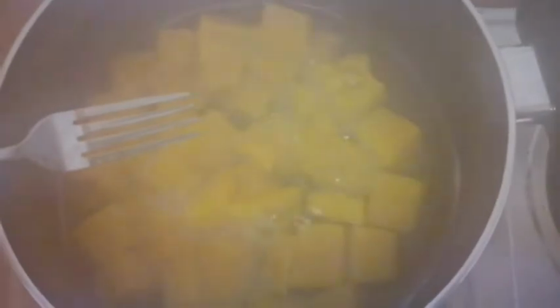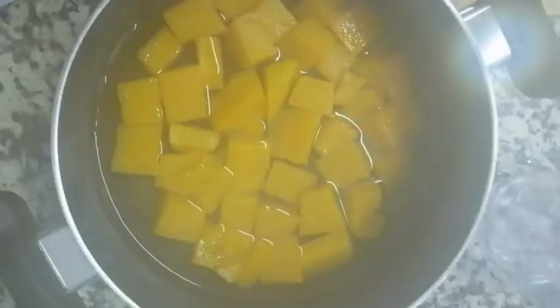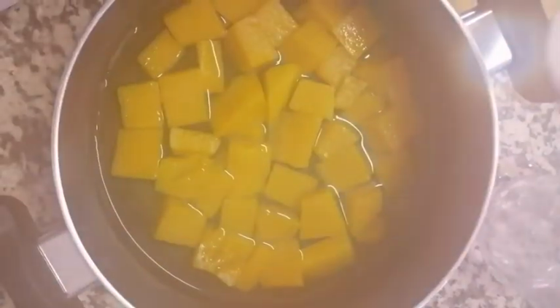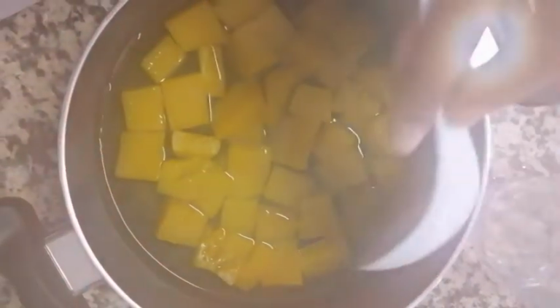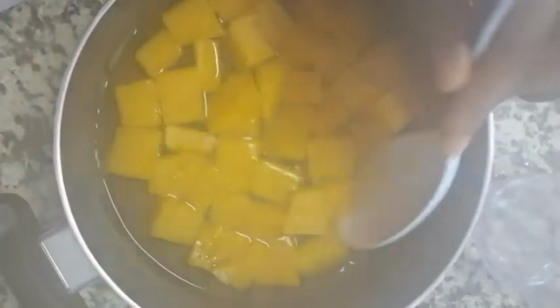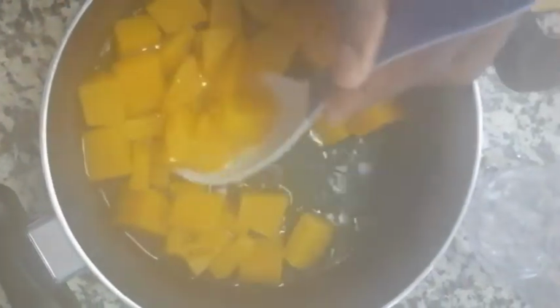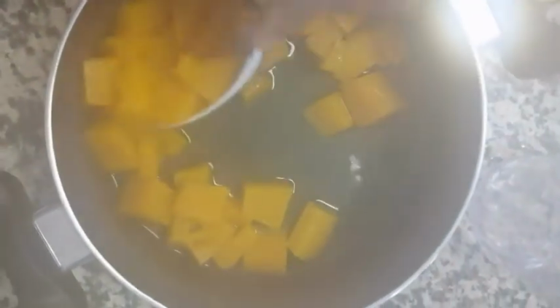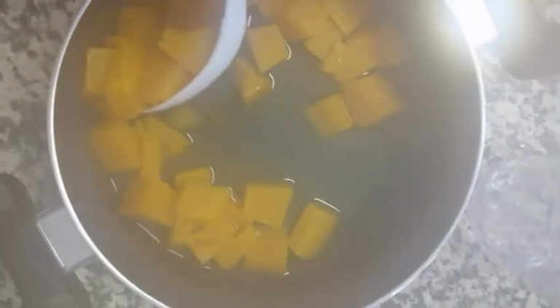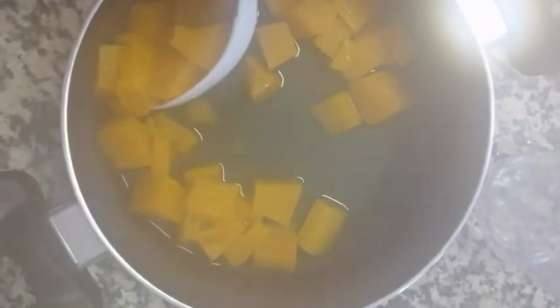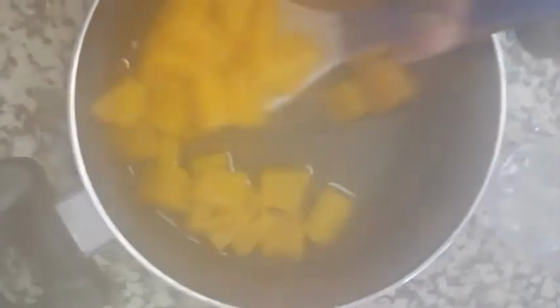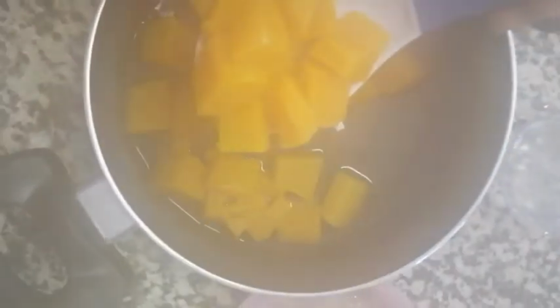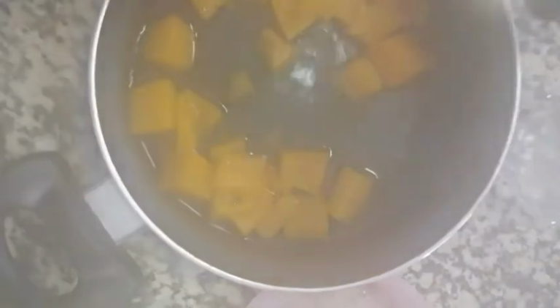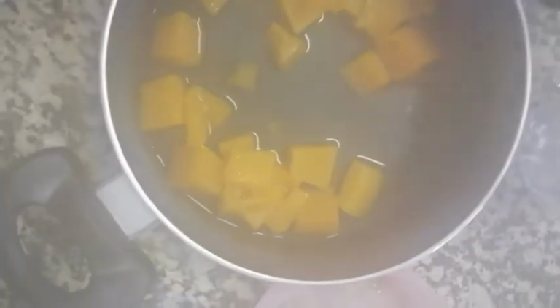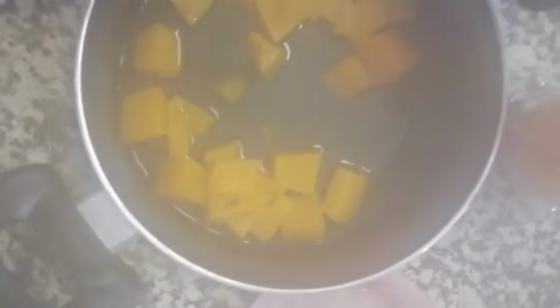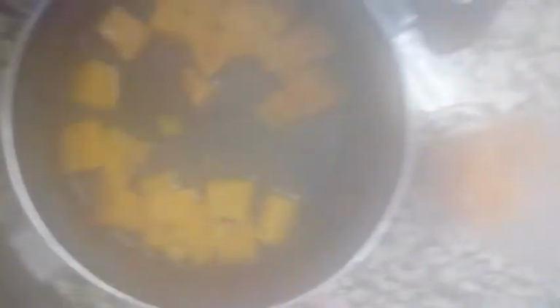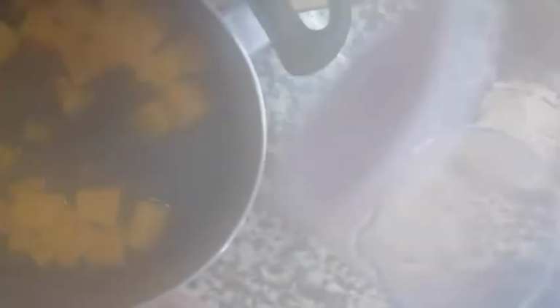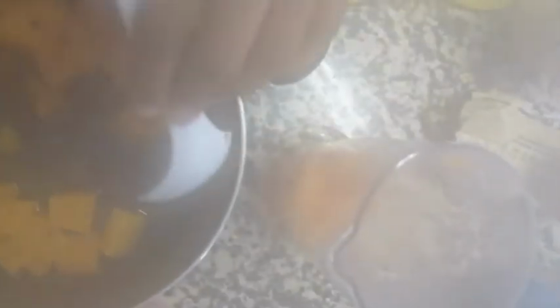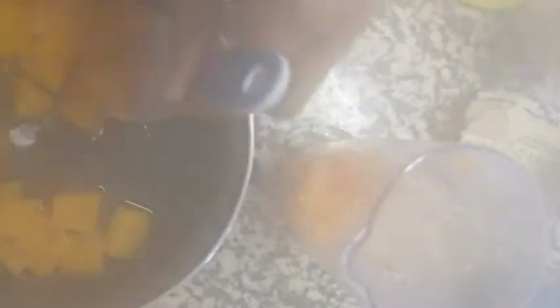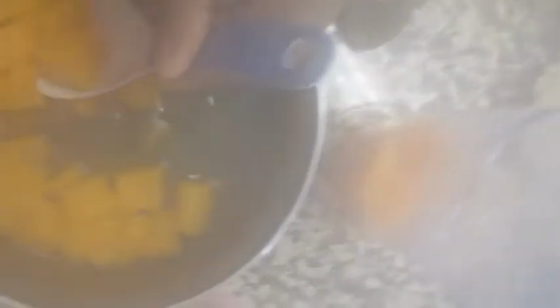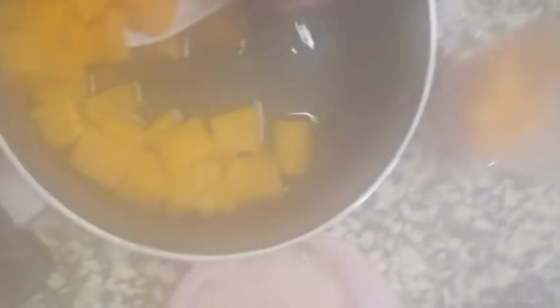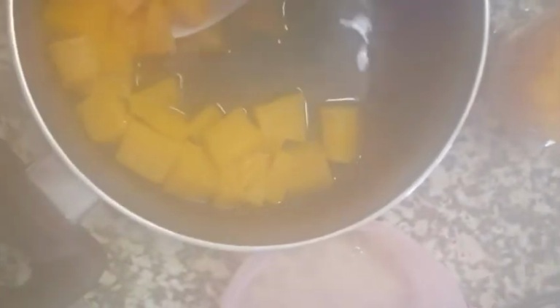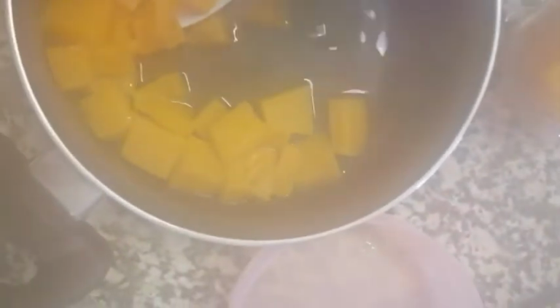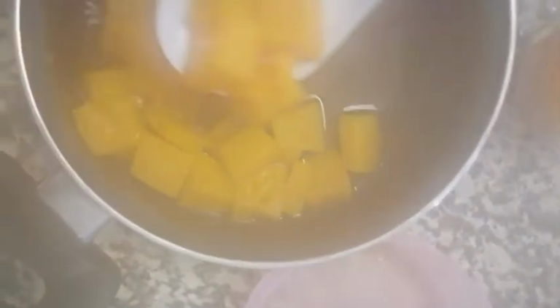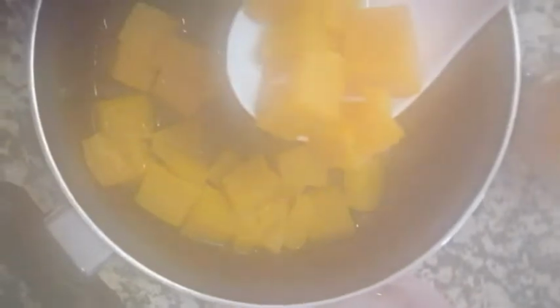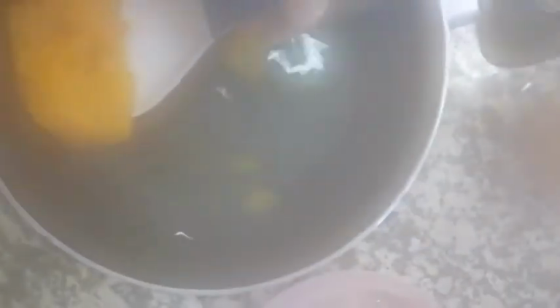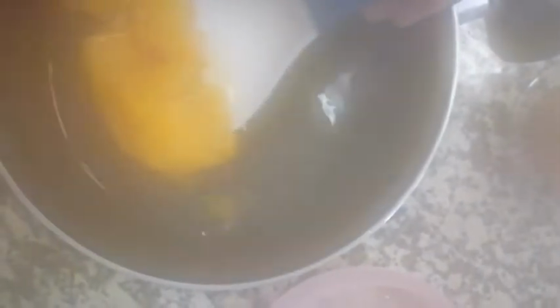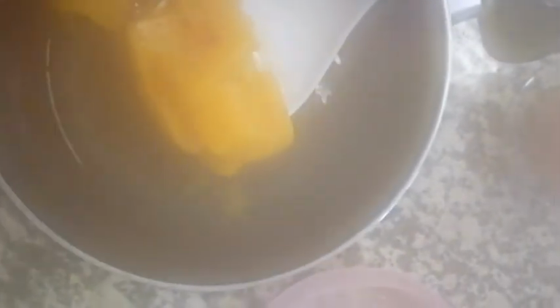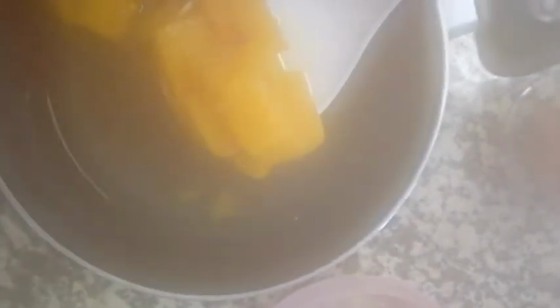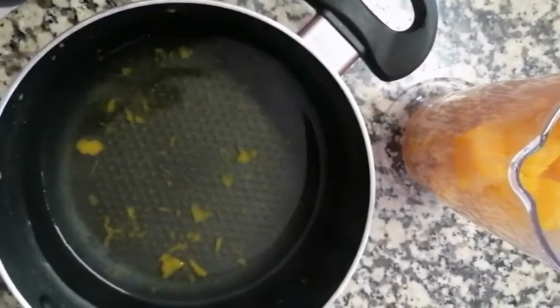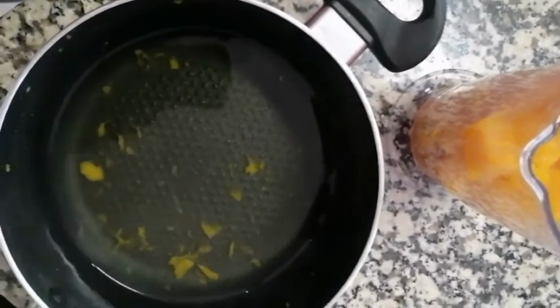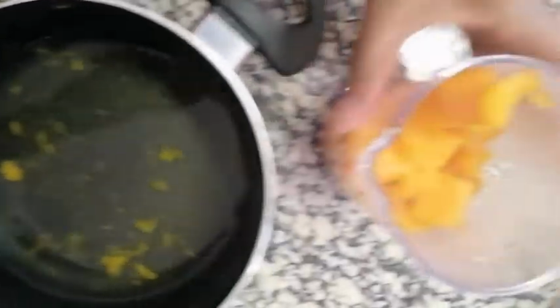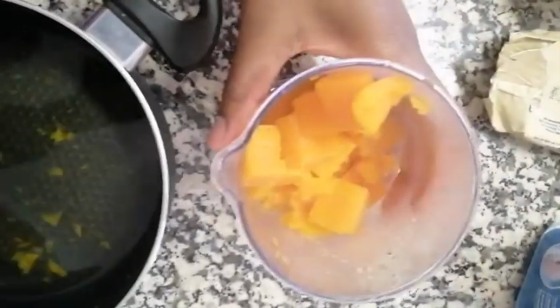Now we're going to move to another step. You can use a masher or you can use the blender, but I decided to use the blender for this one. I'm going to blend it until it's very, very smooth.